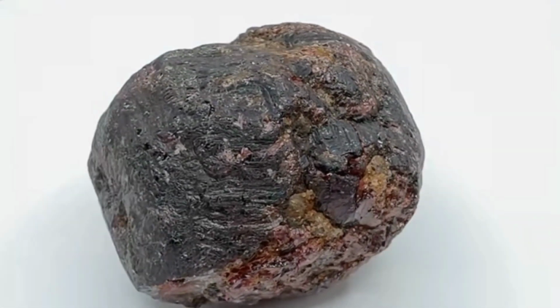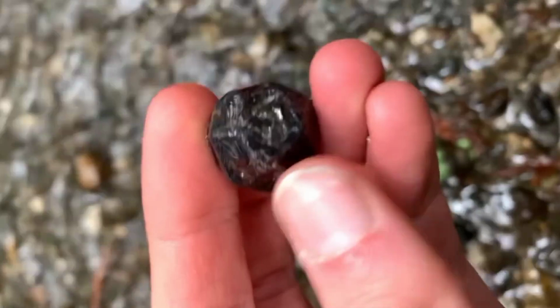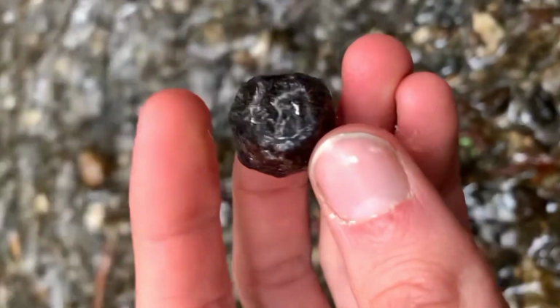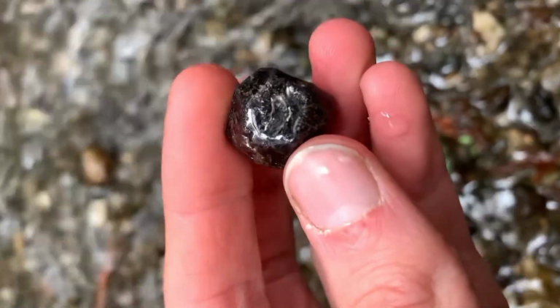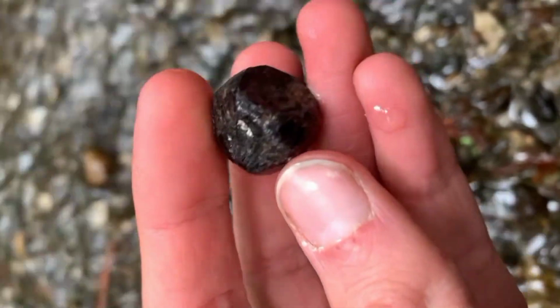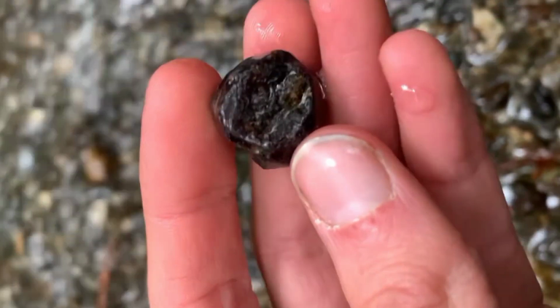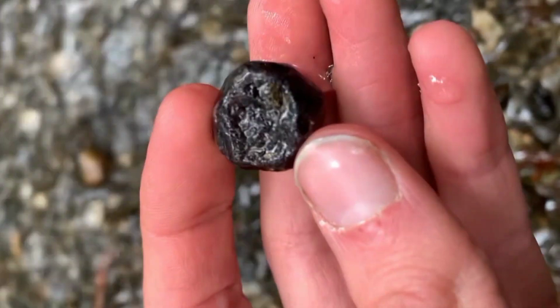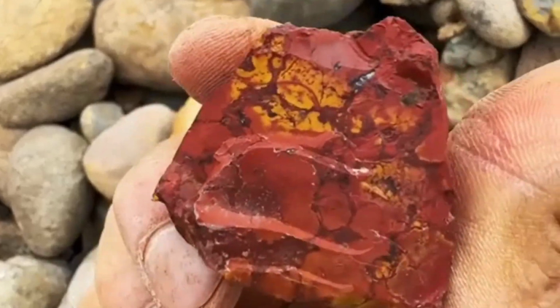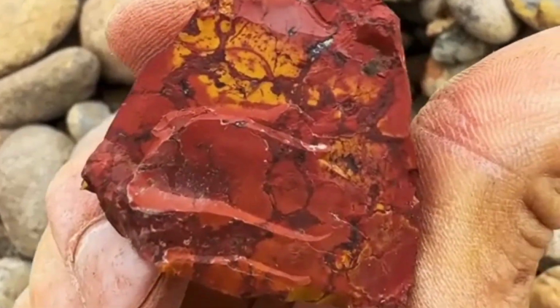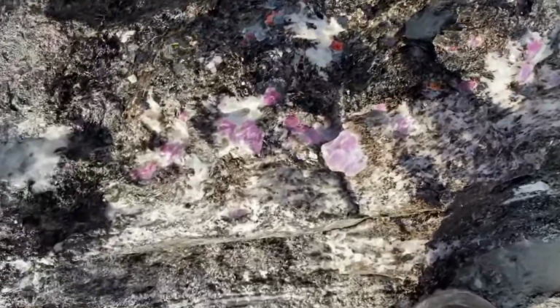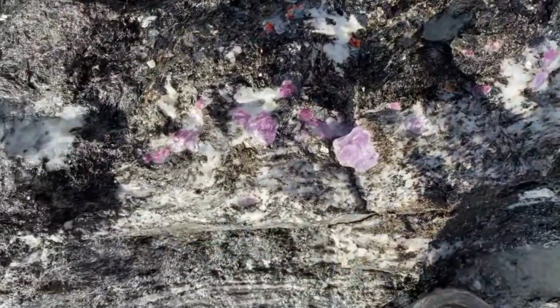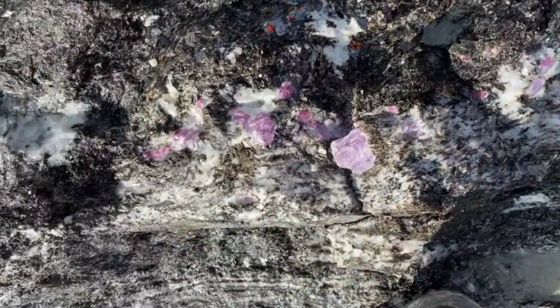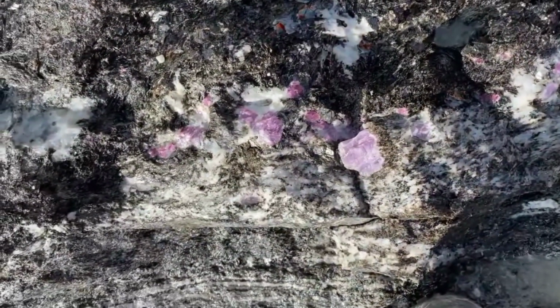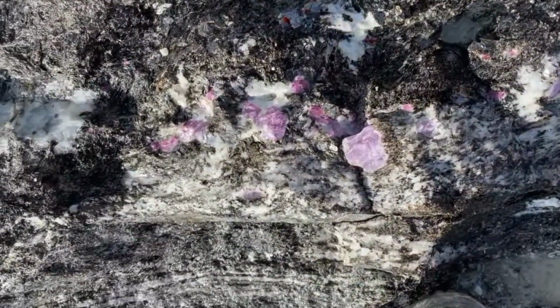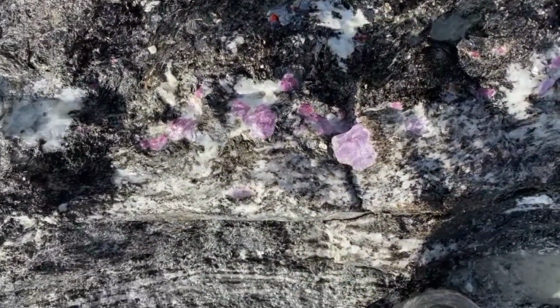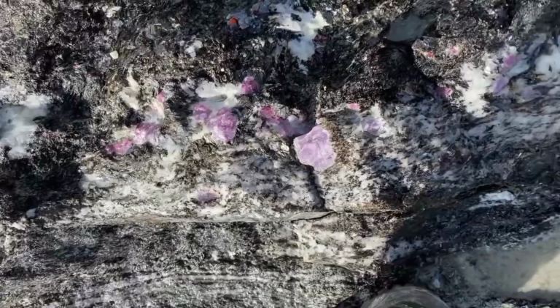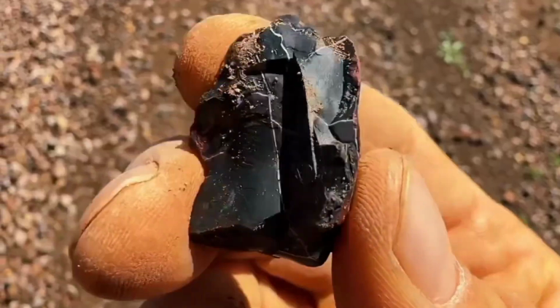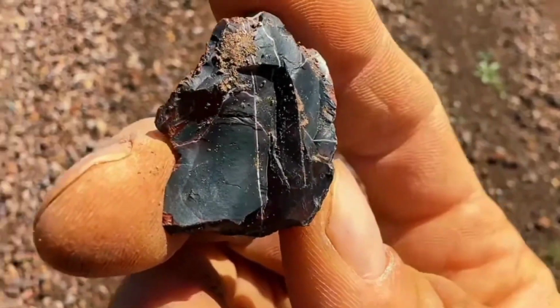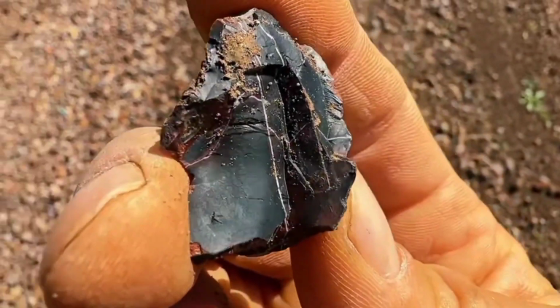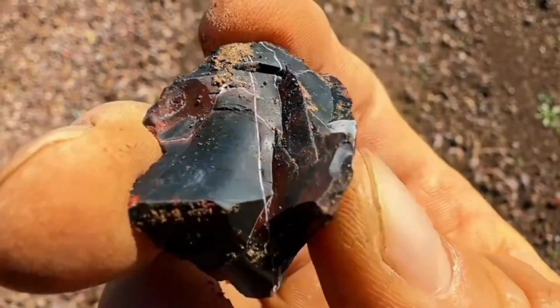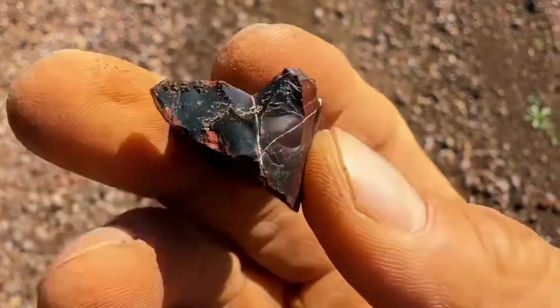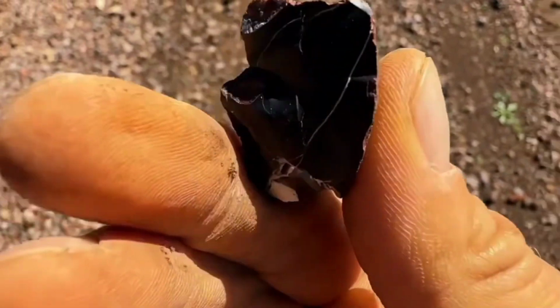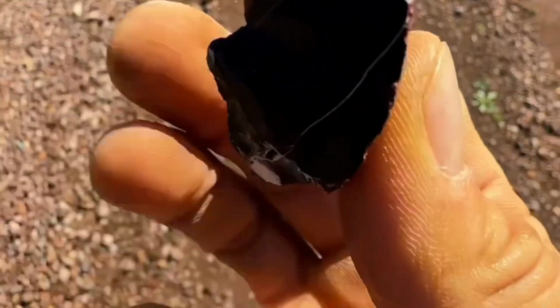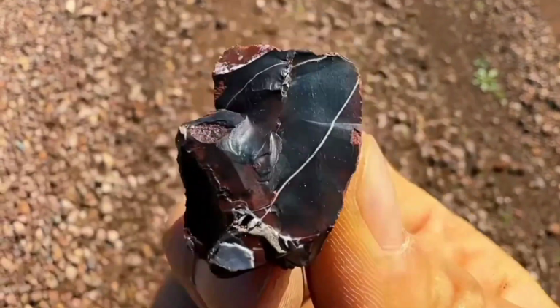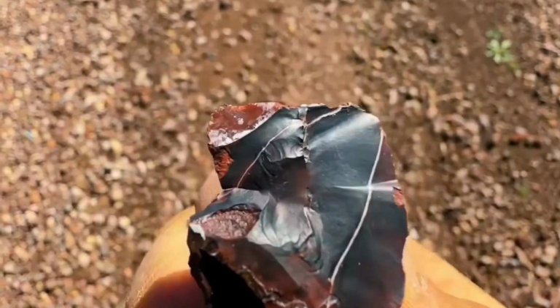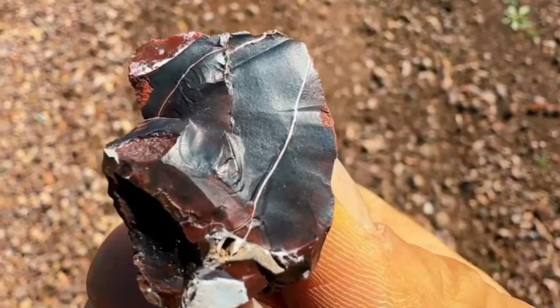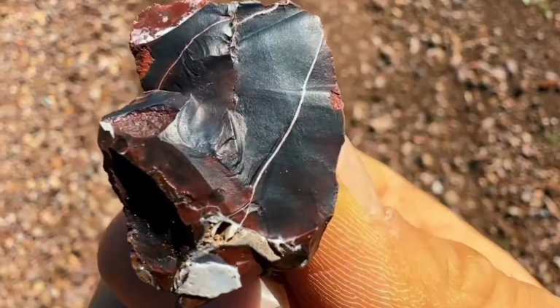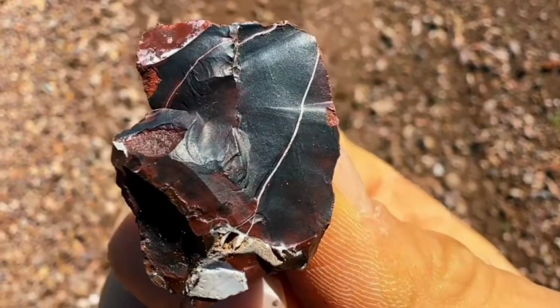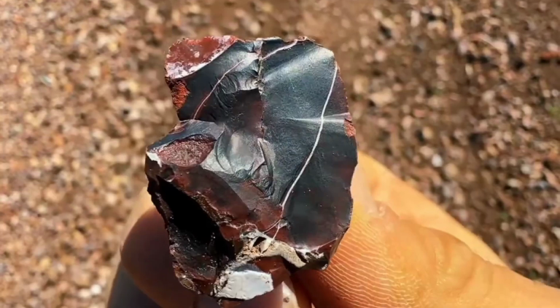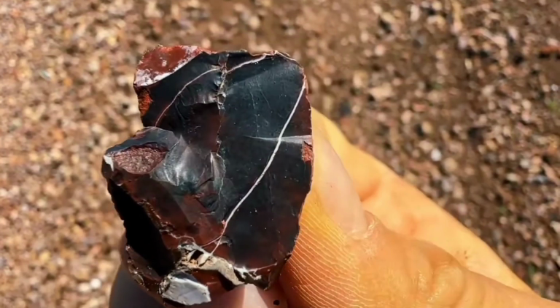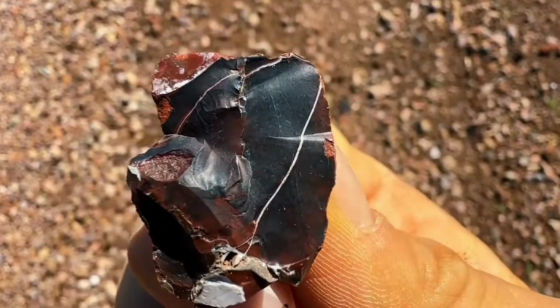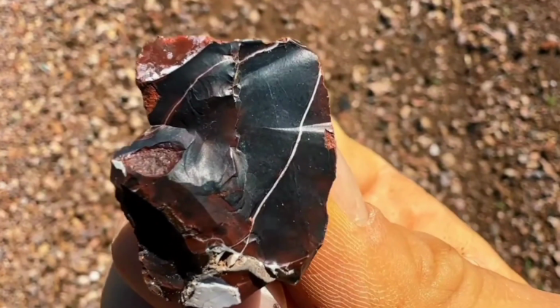In iron-rich zones, you'll often find garnet, jasper, and even ruby-bearing metamorphic rocks. Iron adds strength, color, and sparkle to gemstones. That's why red rocks are hotspots for fire-colored gems.